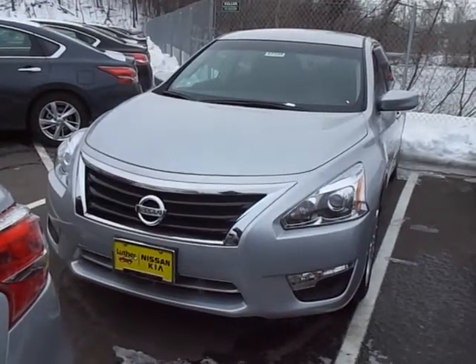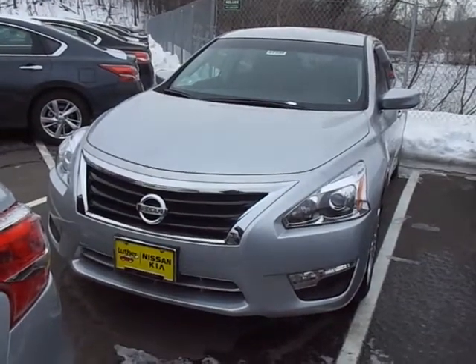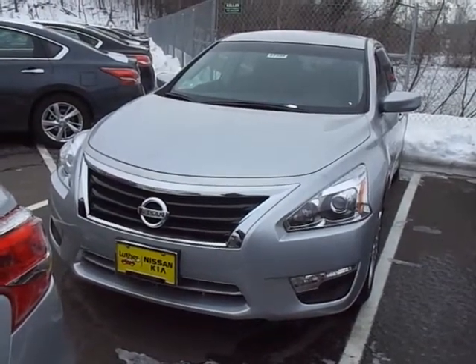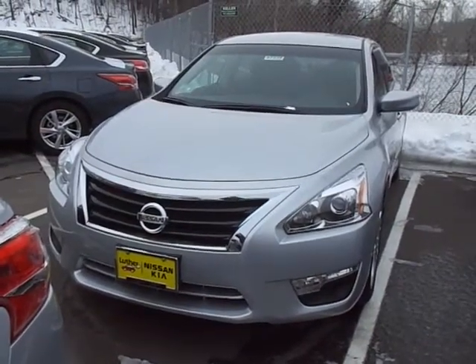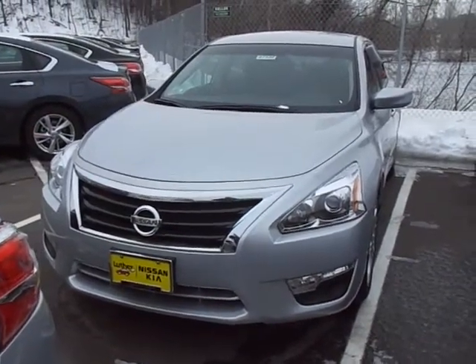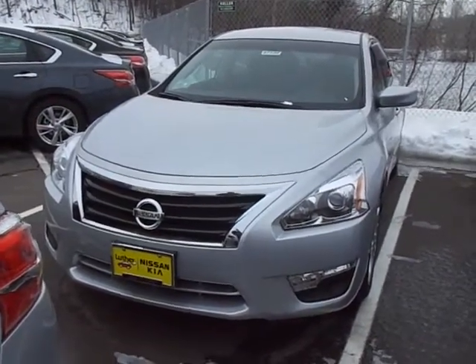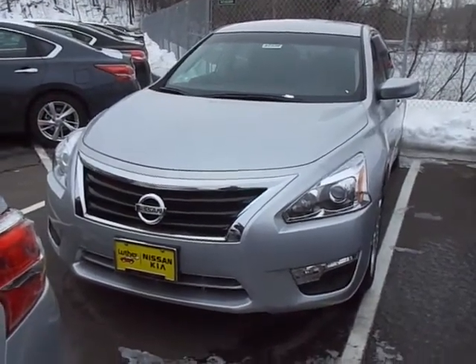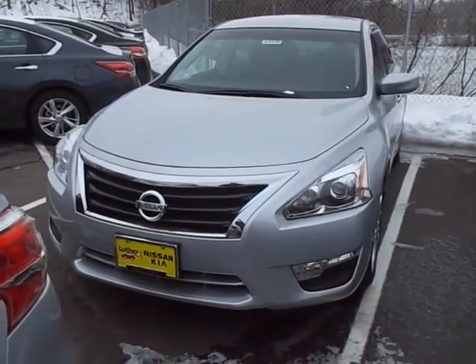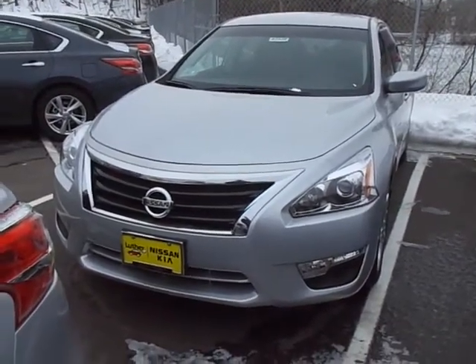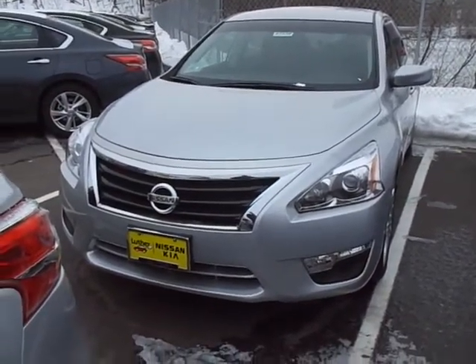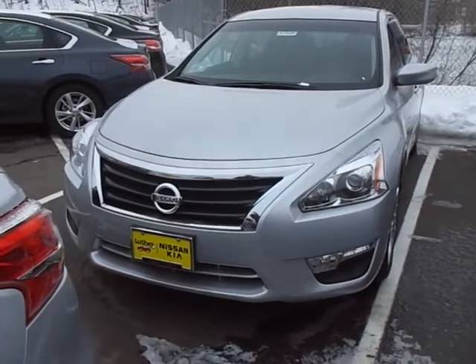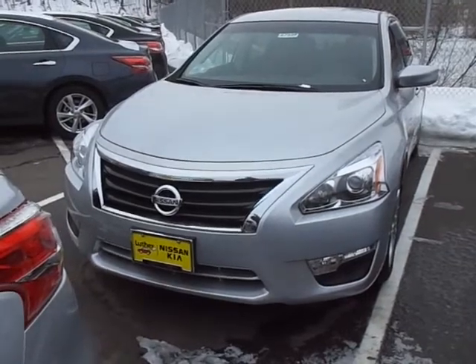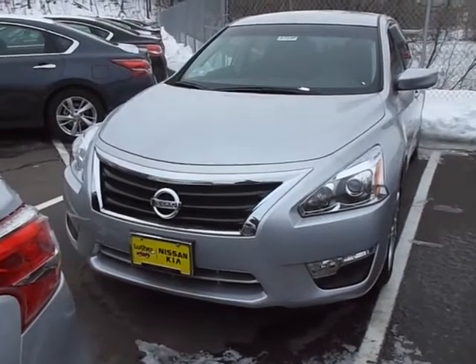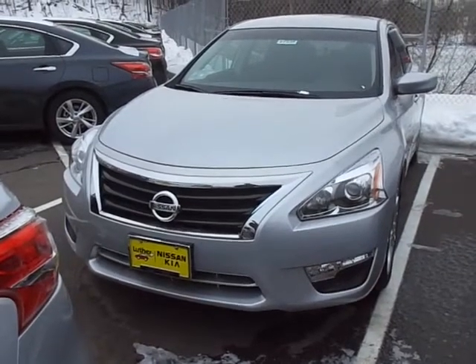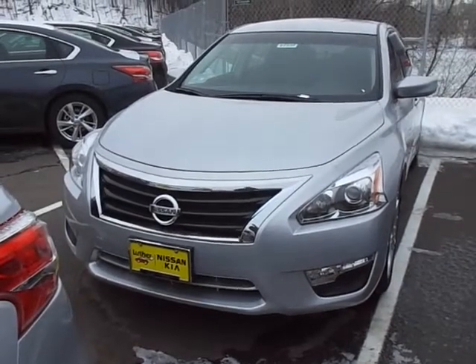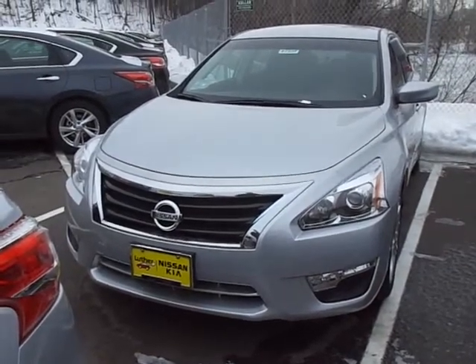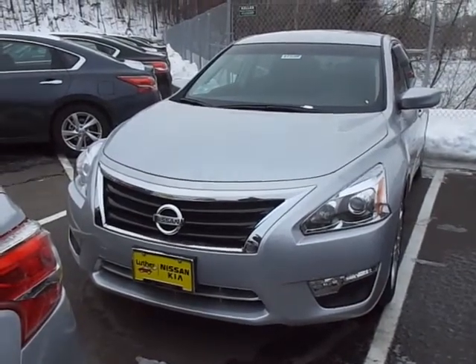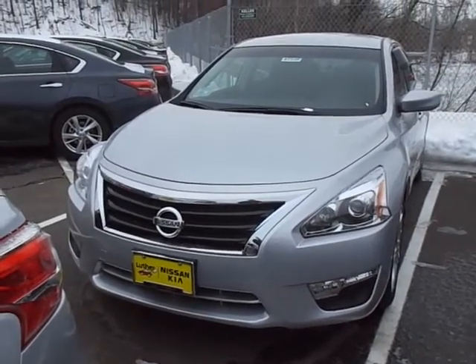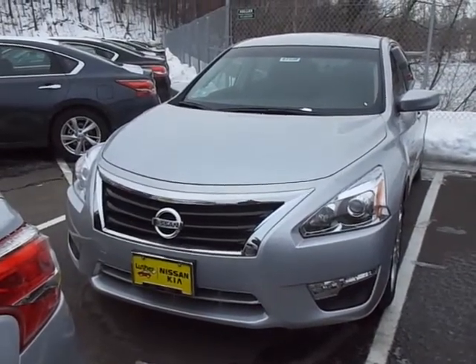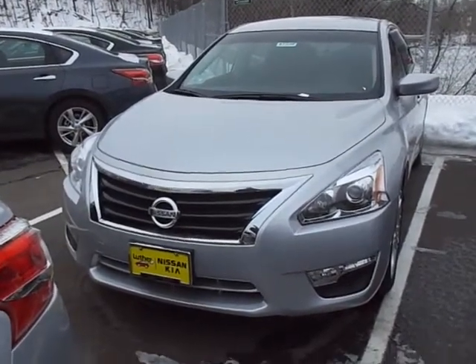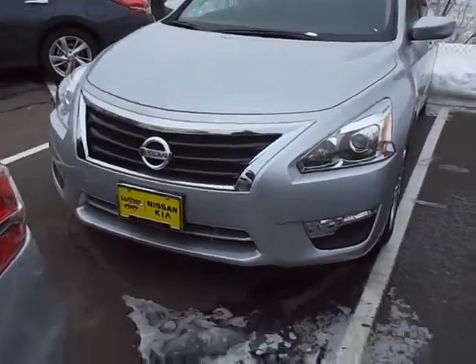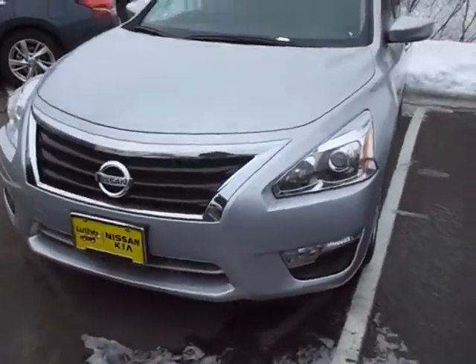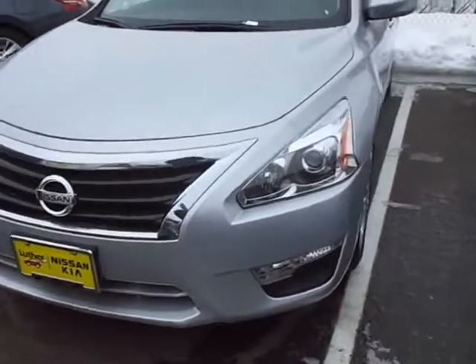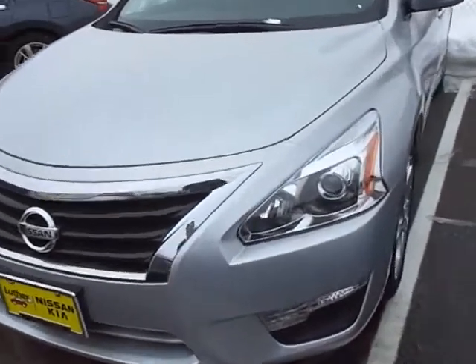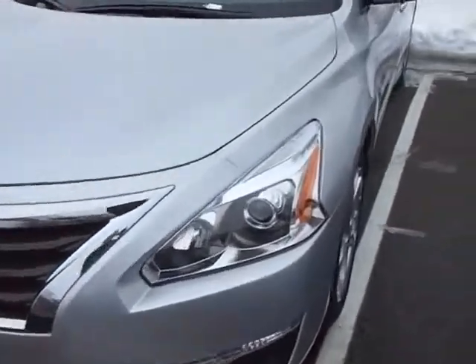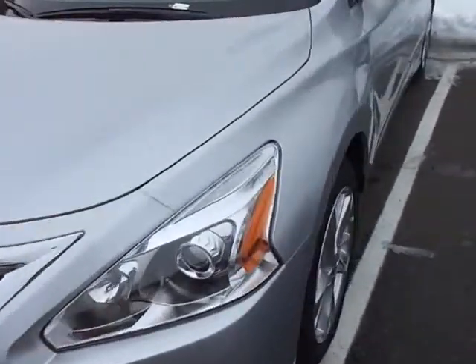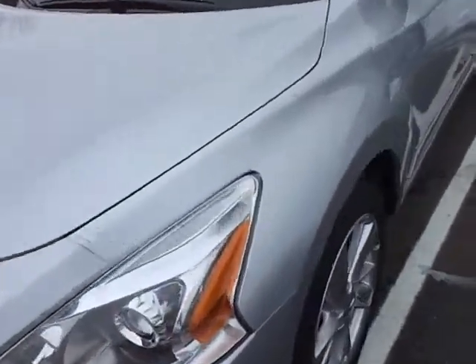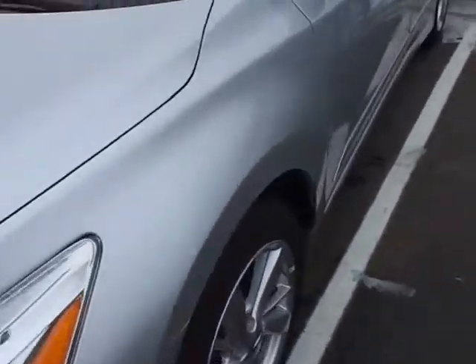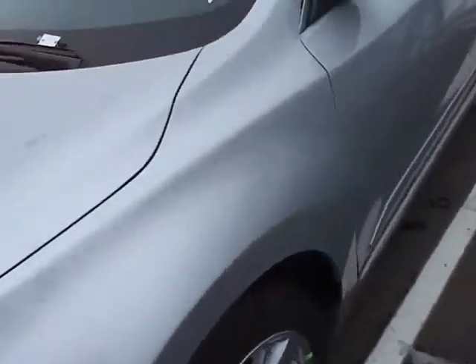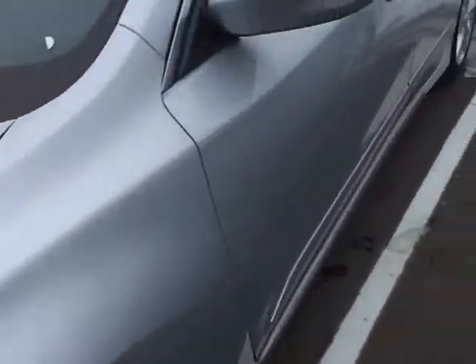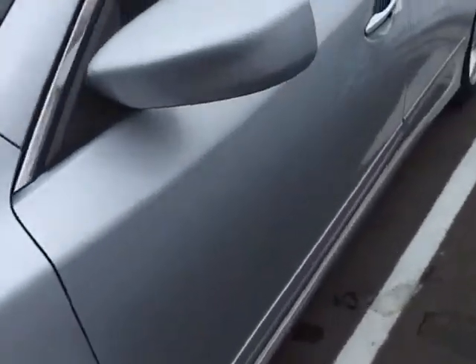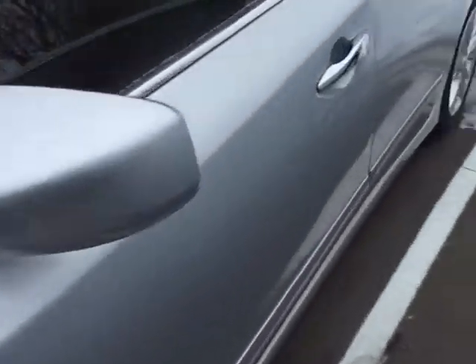Hey, this is Chad Rosson over at Luther Nissan Kia. I just want to show you a couple of these Brilliant Silver 2.5 SV Altimas in stock. Got this one here — no convenience package, Brilliant Silver with a charcoal cloth interior.